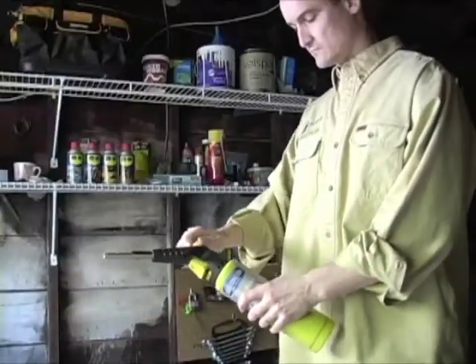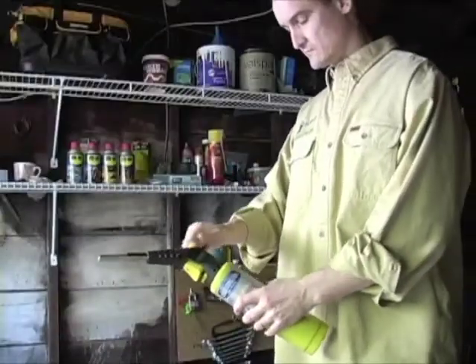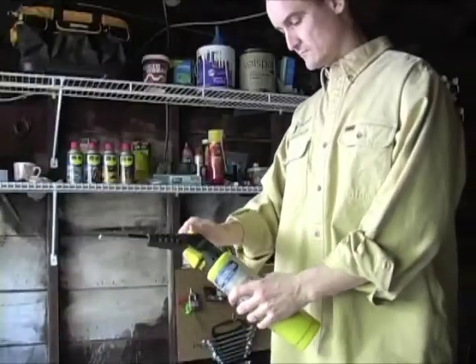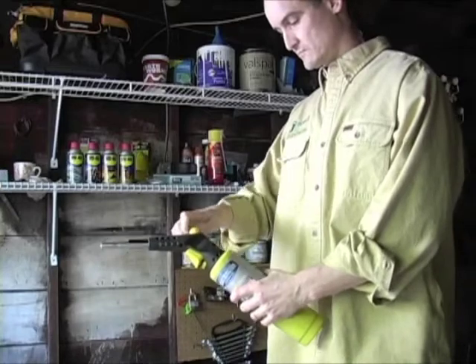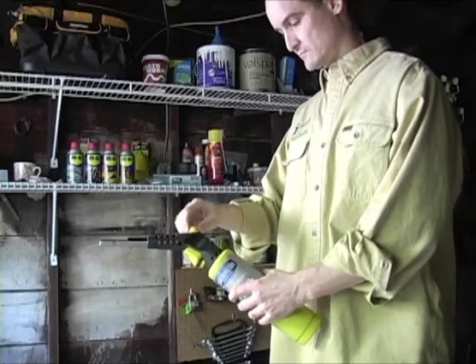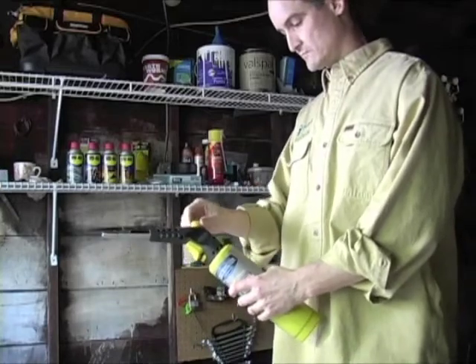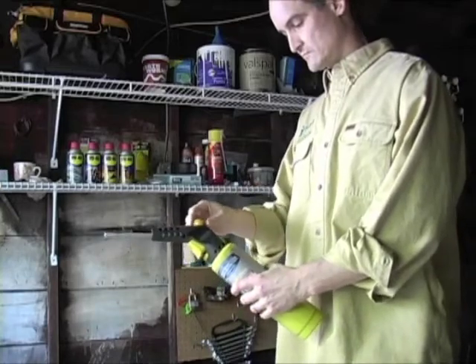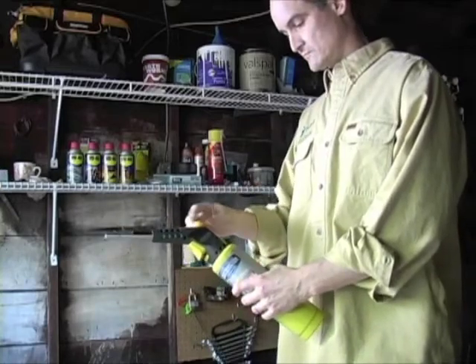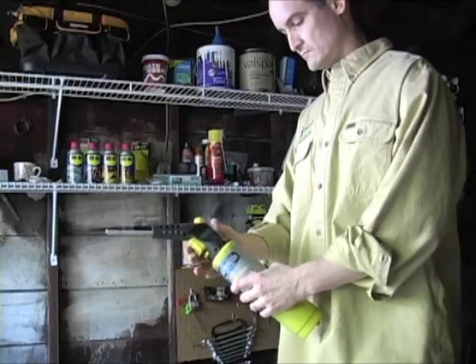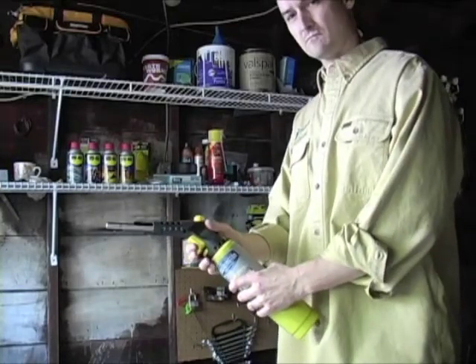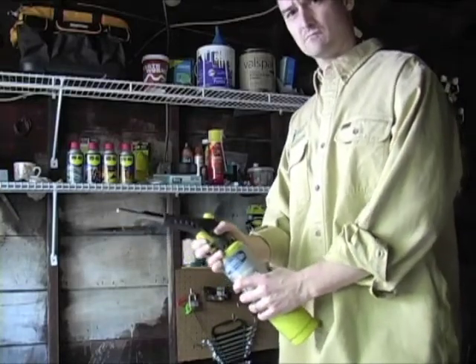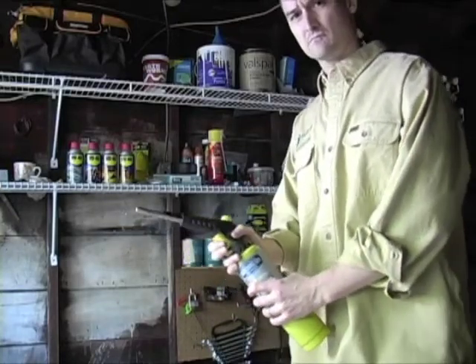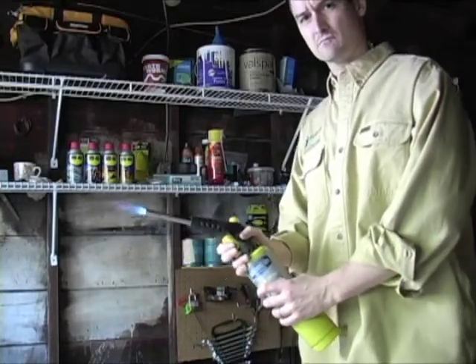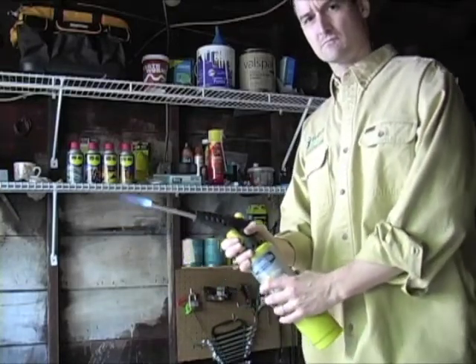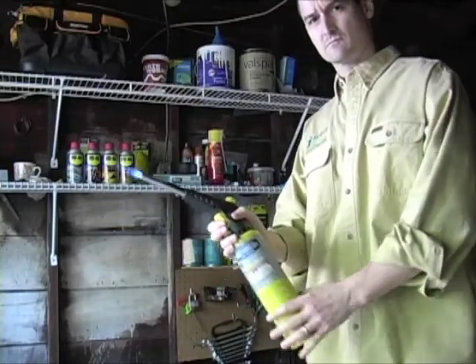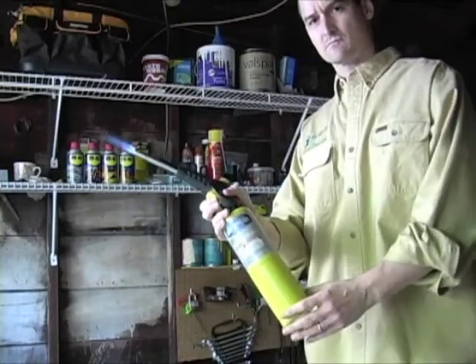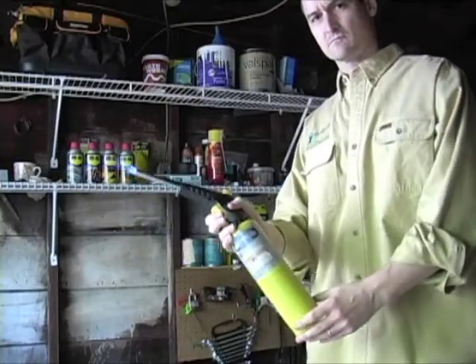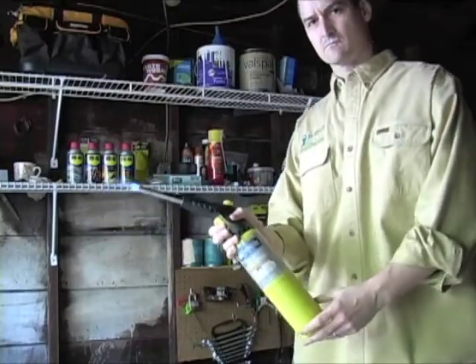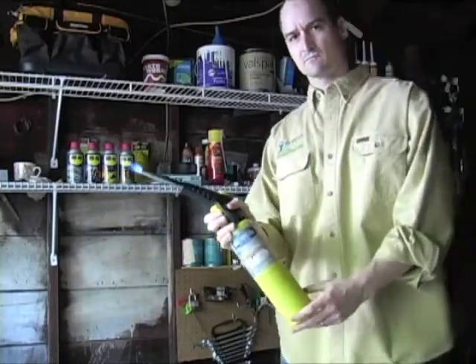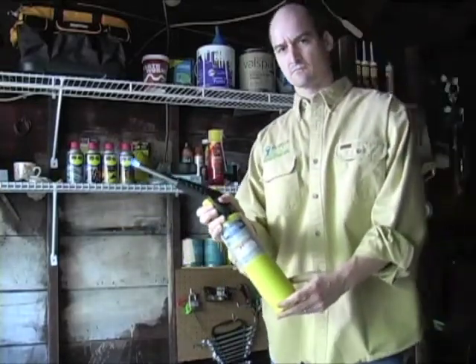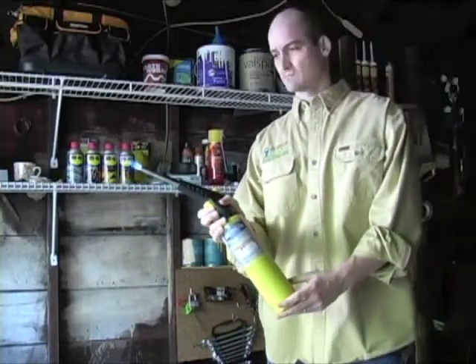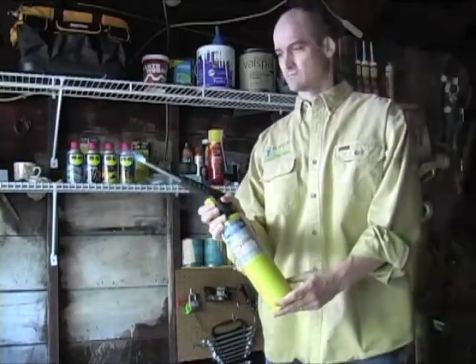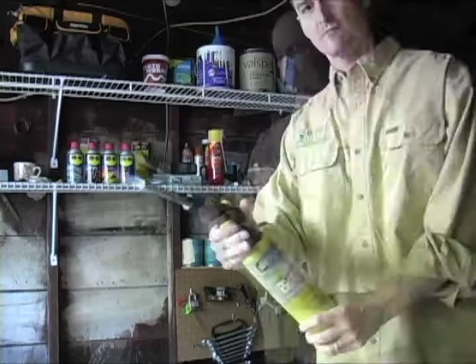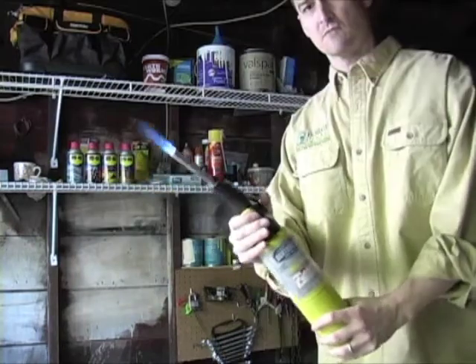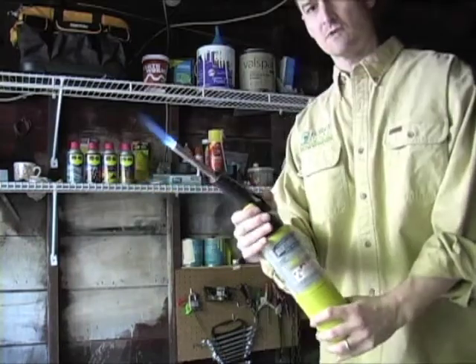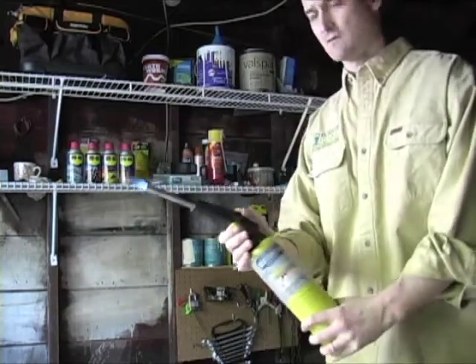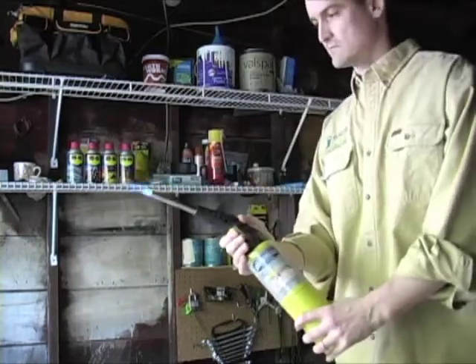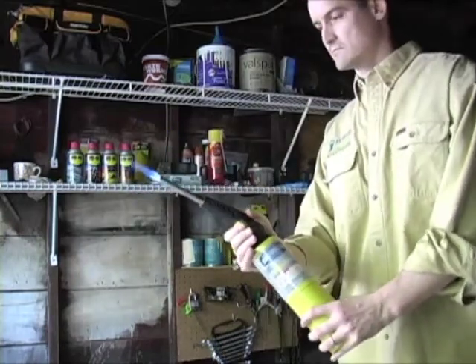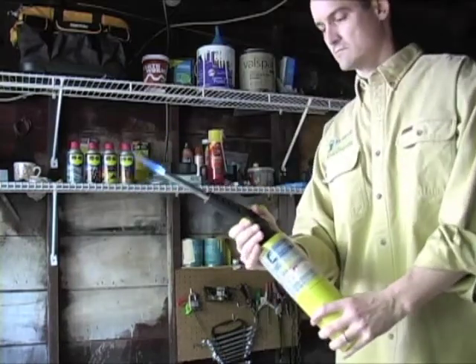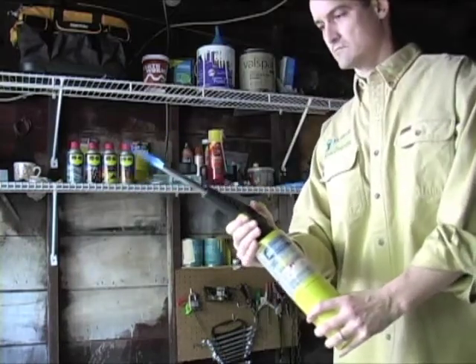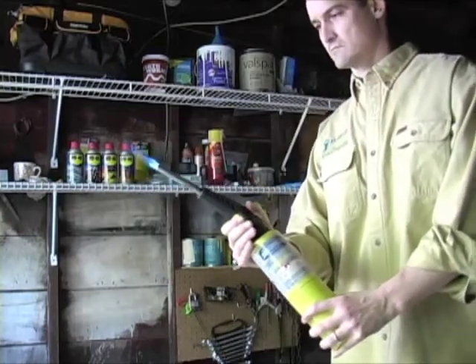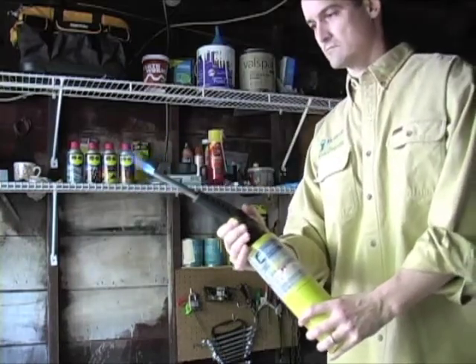Here's the Worthington Pro-Grade Torch with Interchangeable Burner. You just load and lock. It has a trigger start and sells for about thirty-five dollars at retail.